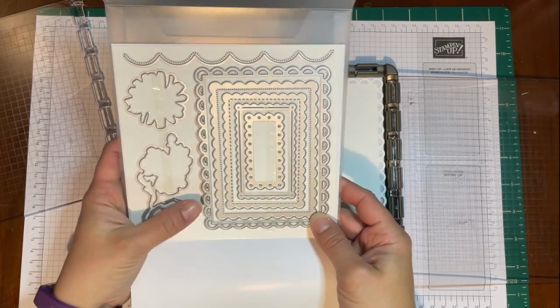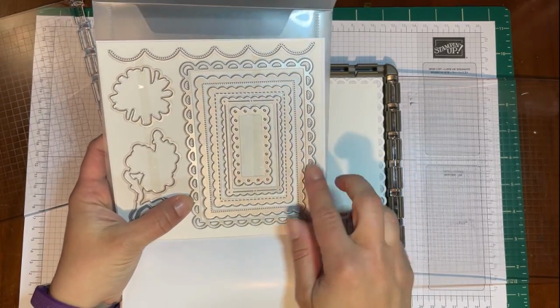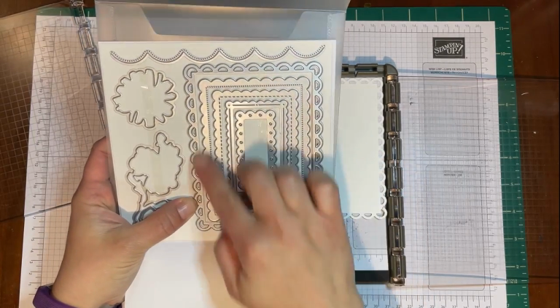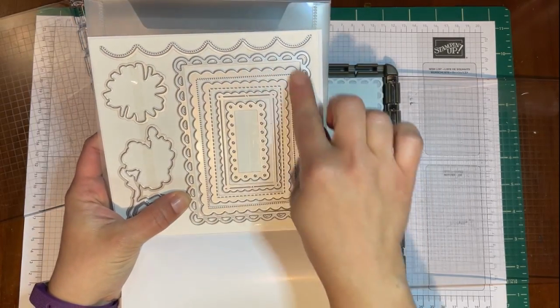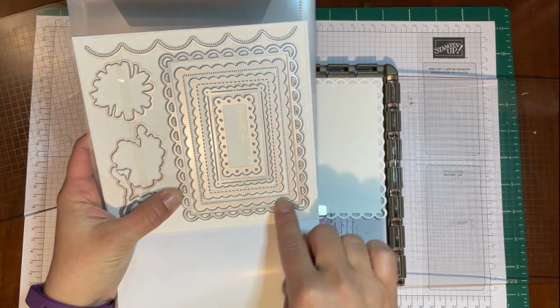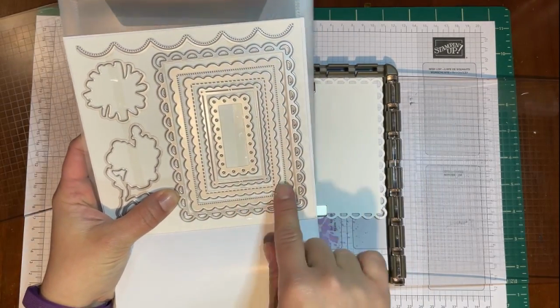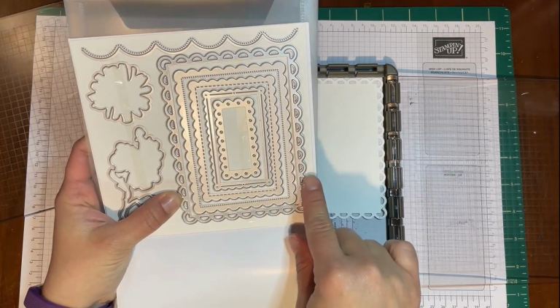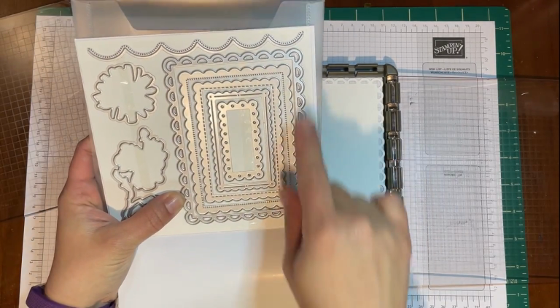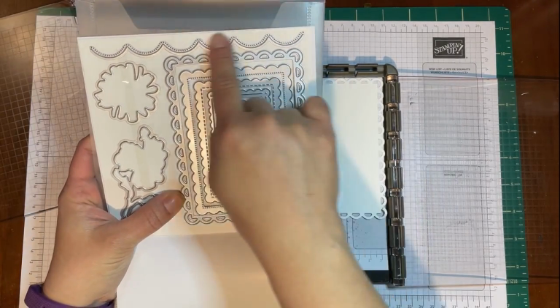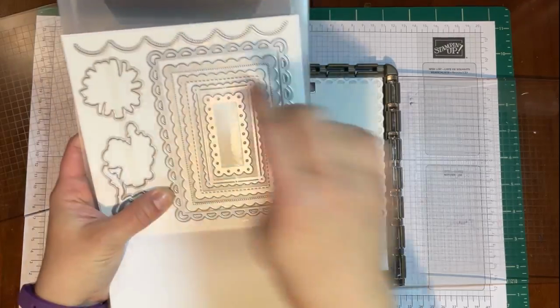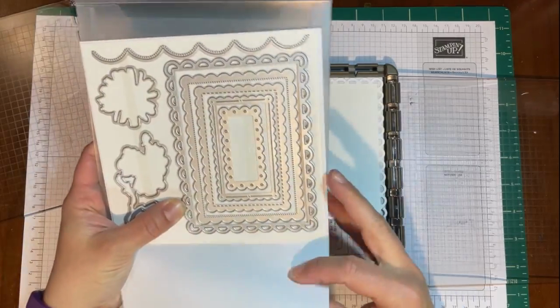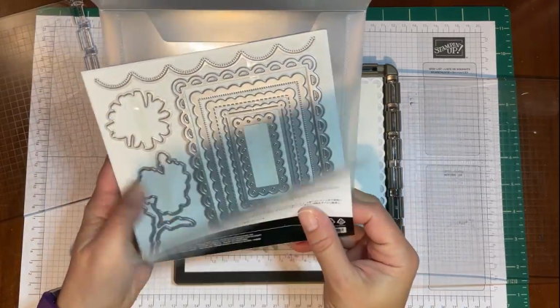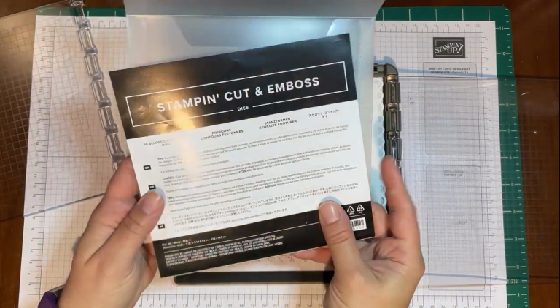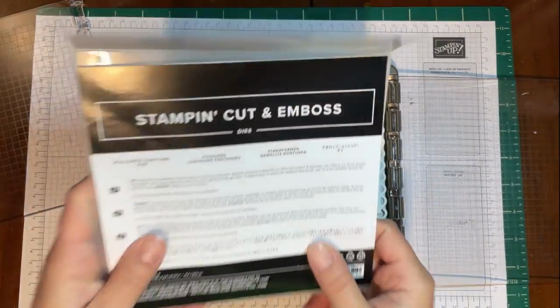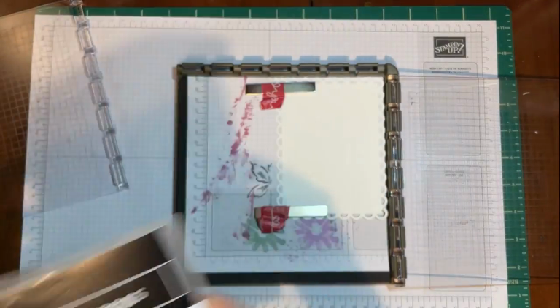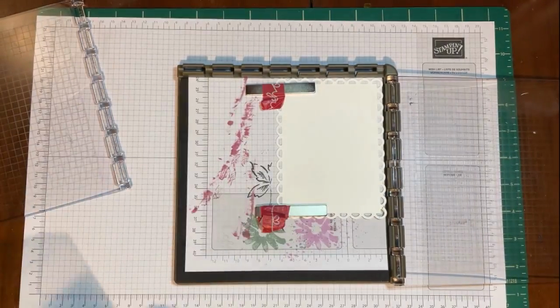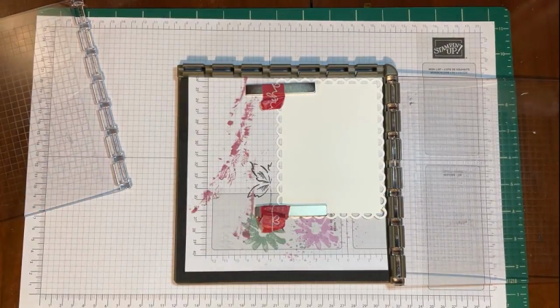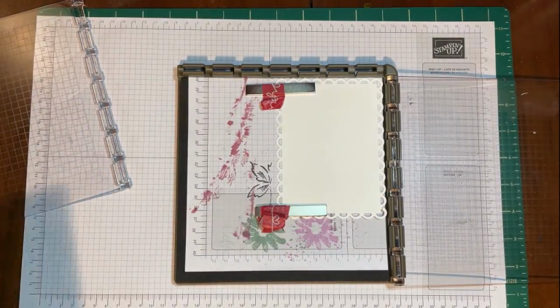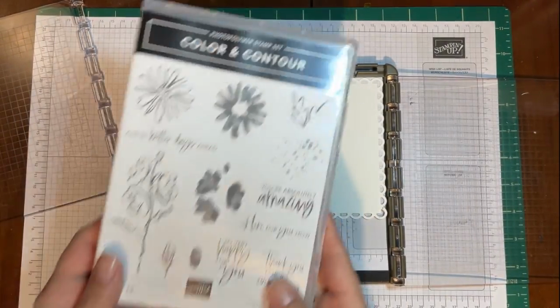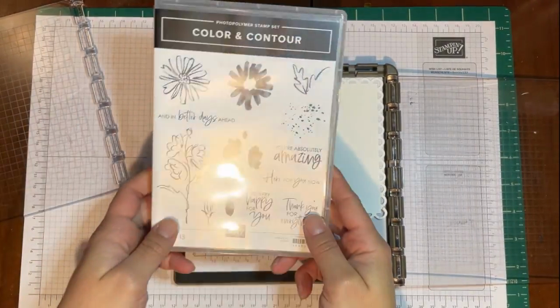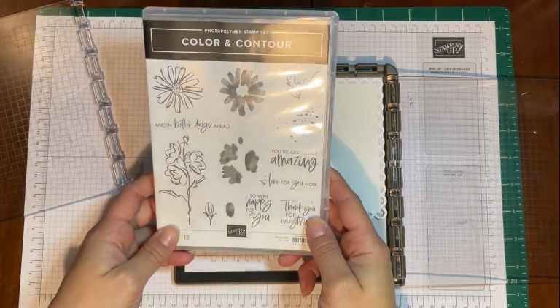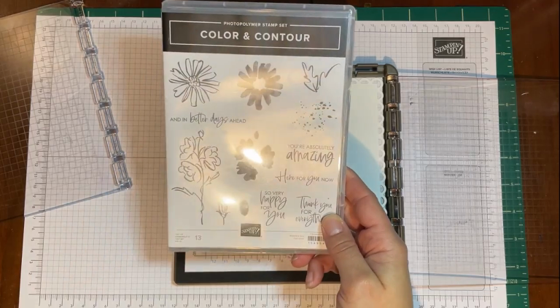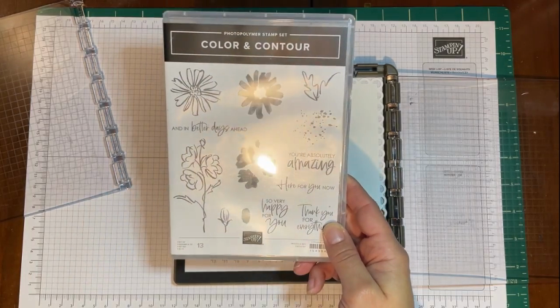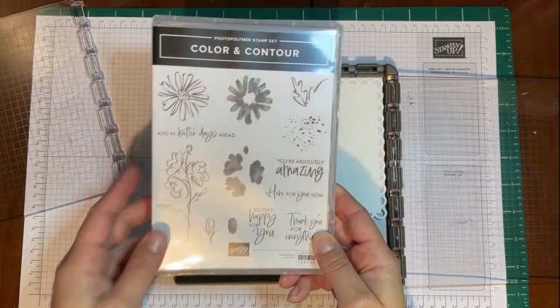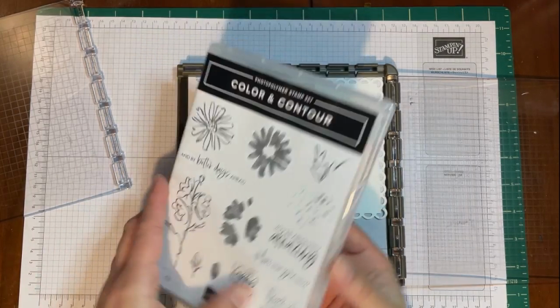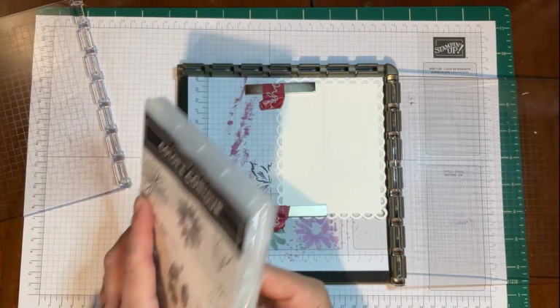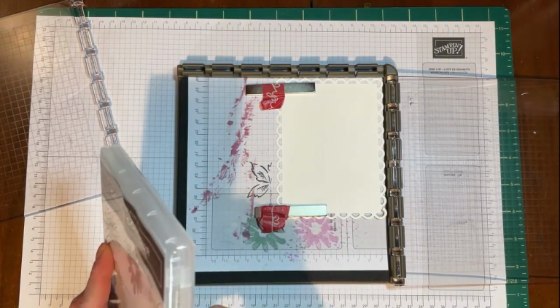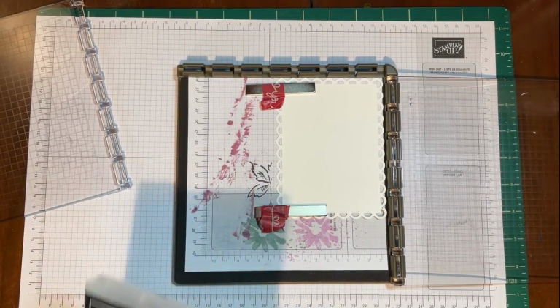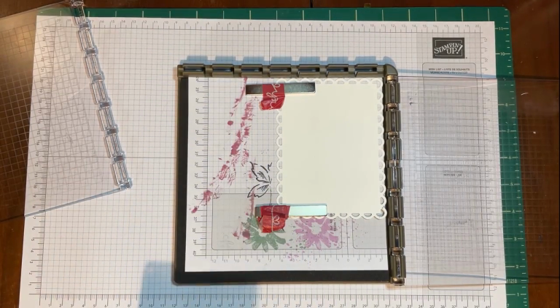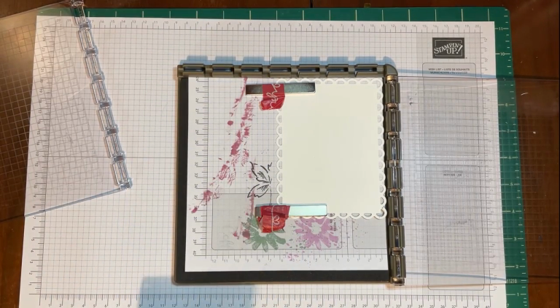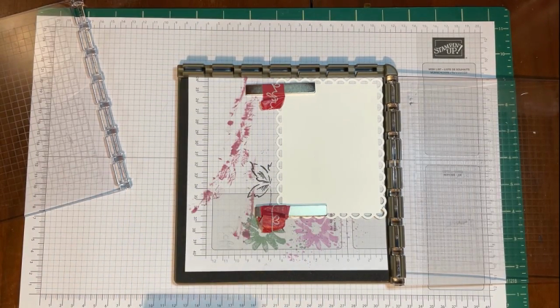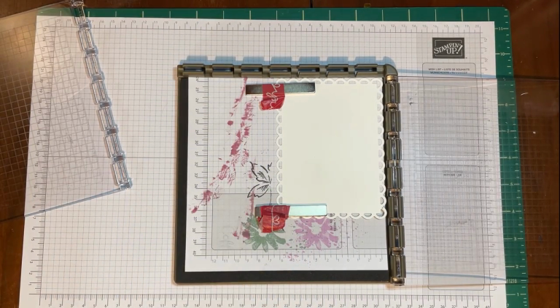This was actually cut out with the scalloped contoured dies. This set is worth it just for these dies — there are some amazing shapes and a really cool border. I haven't even scratched the surface with this yet. We're going to be using the Color and Contour set.